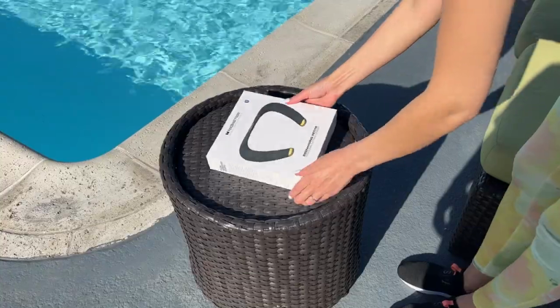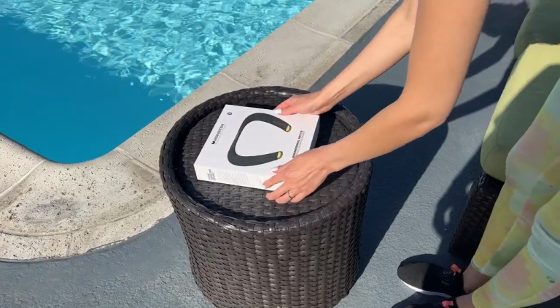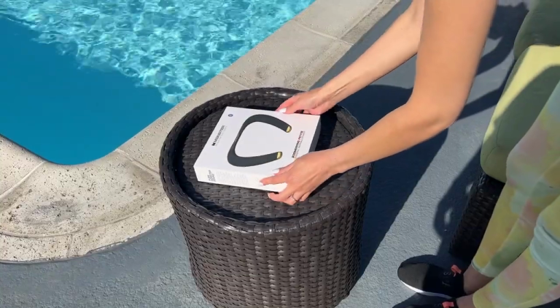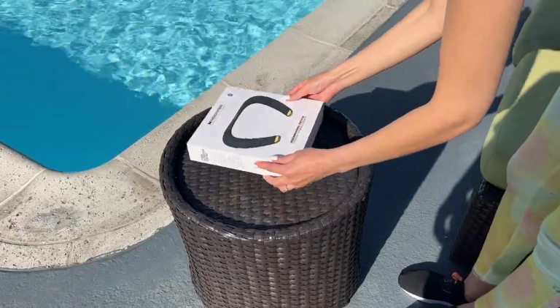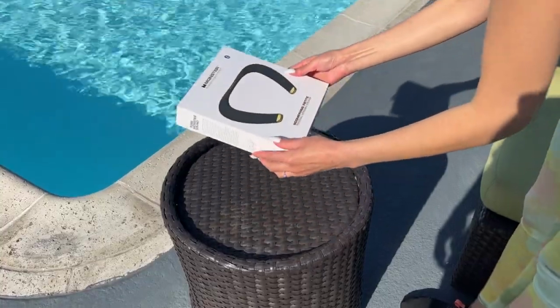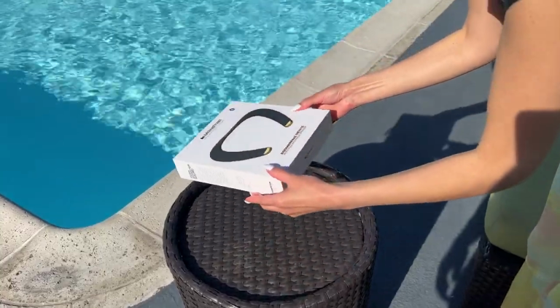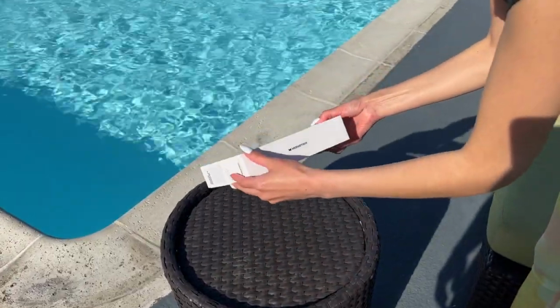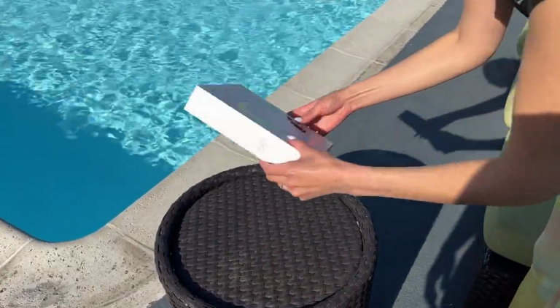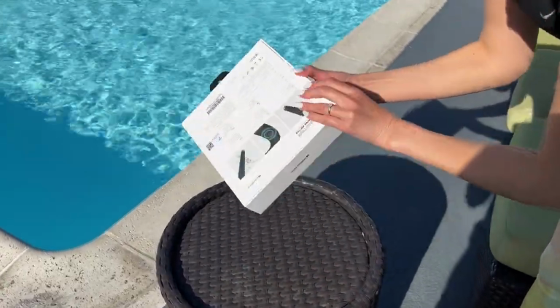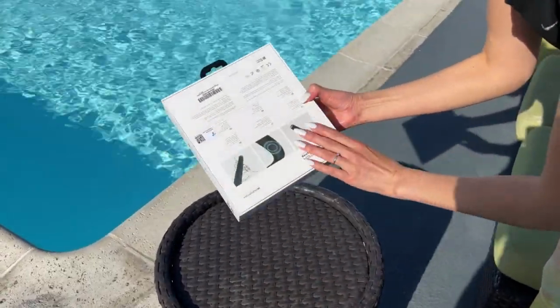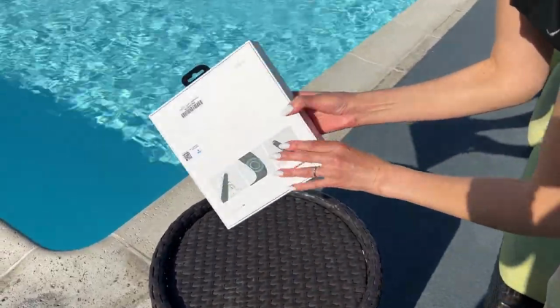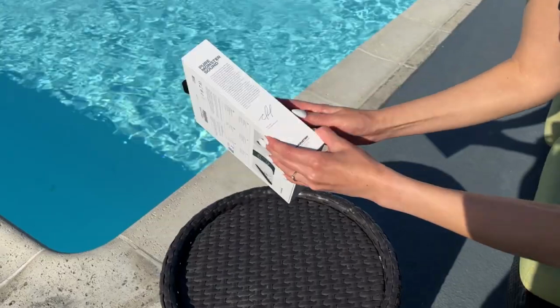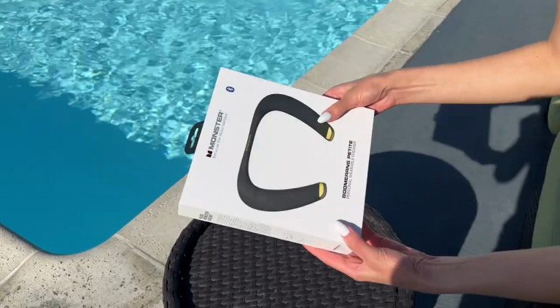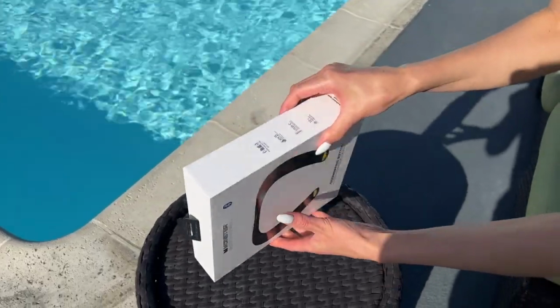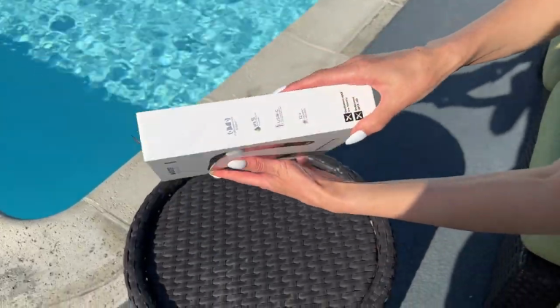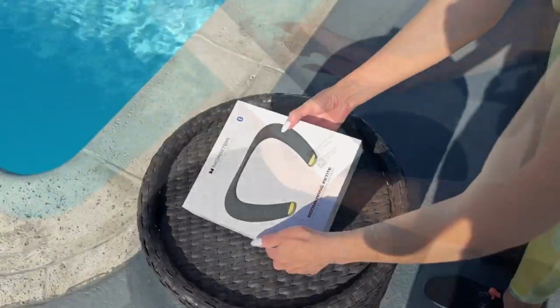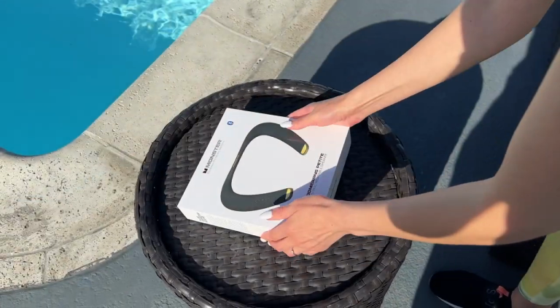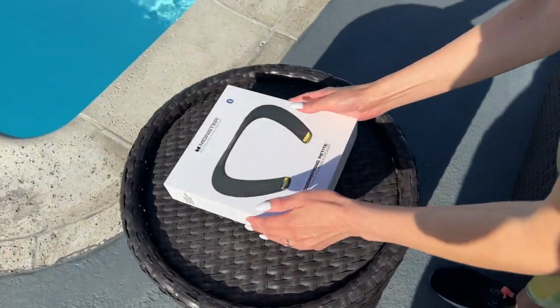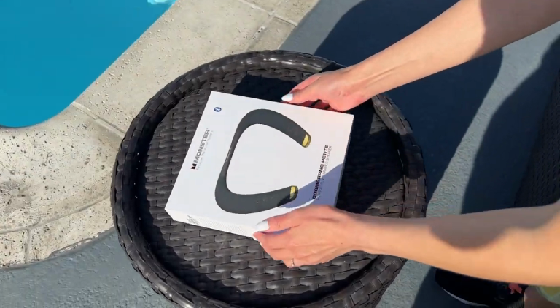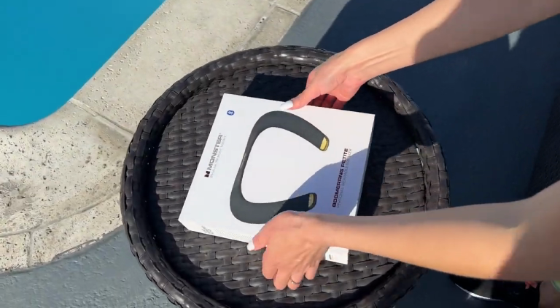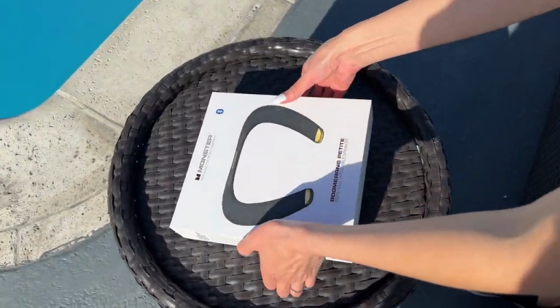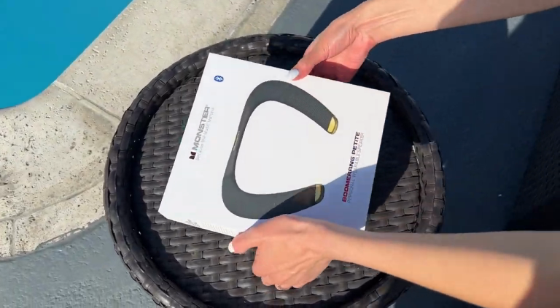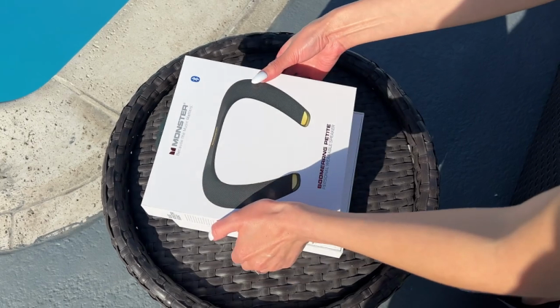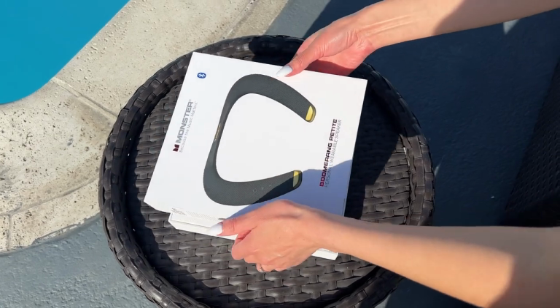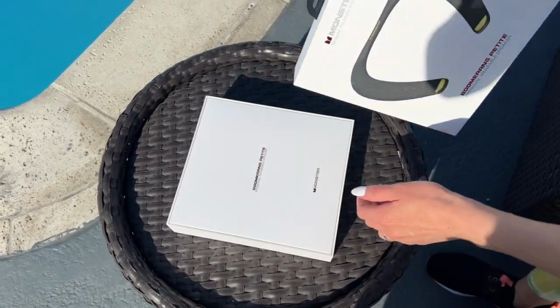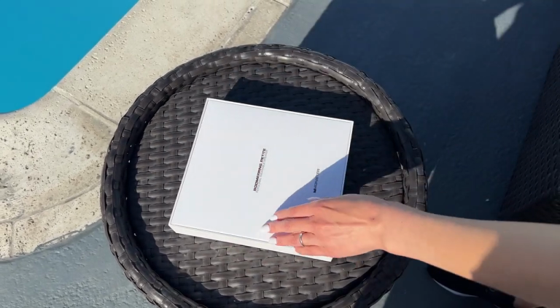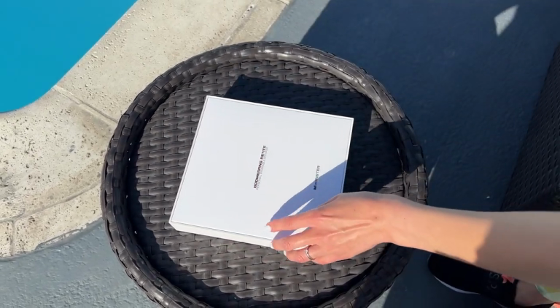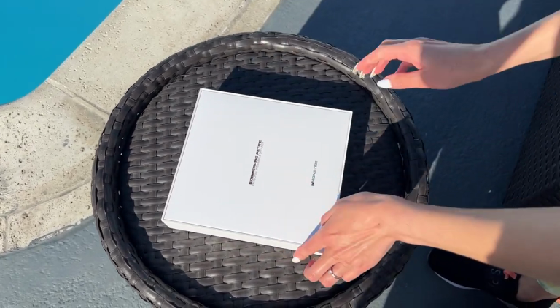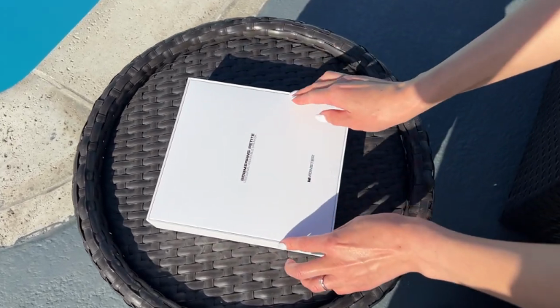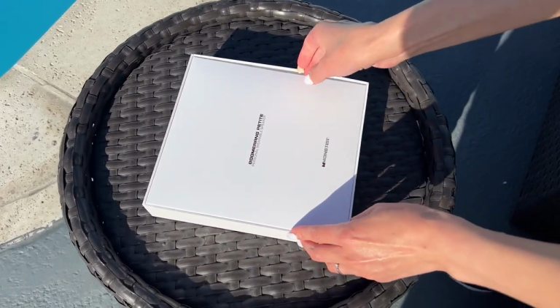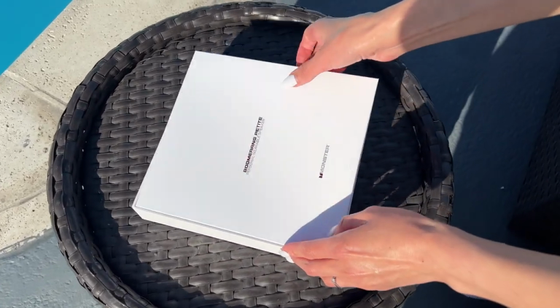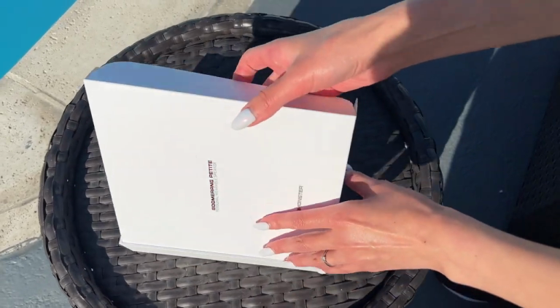Monster neckband Bluetooth speakers provide you with easy and fast Bluetooth connectivity on the back of its latest Bluetooth 5.0 Qualcomm chip. This also ensures a stable transmission capability up to a distance of 10 meters, which is really amazing.